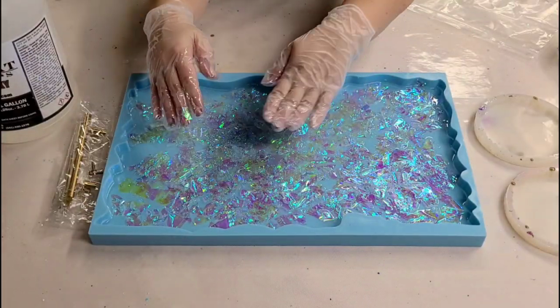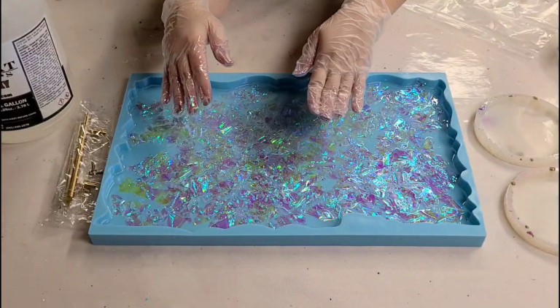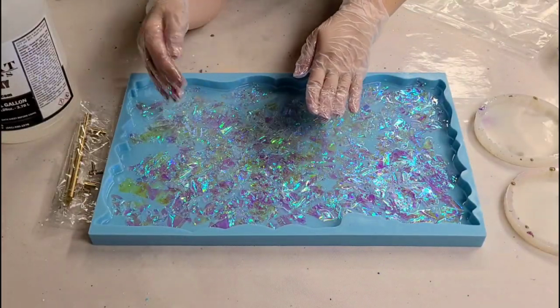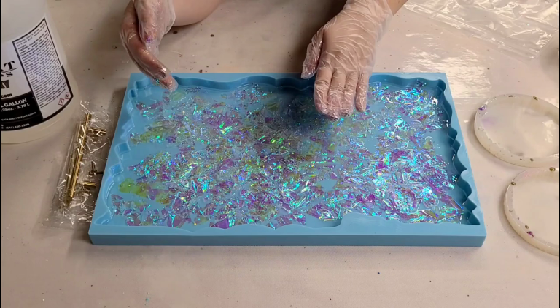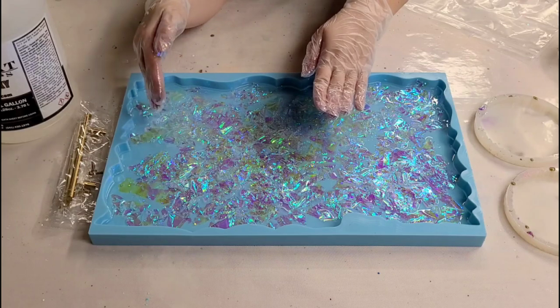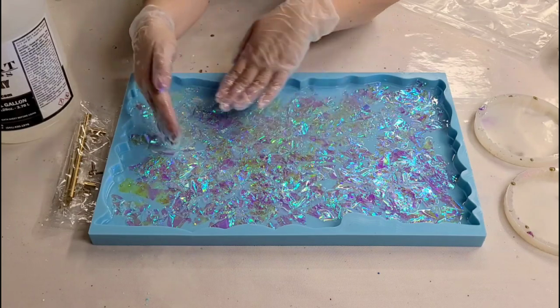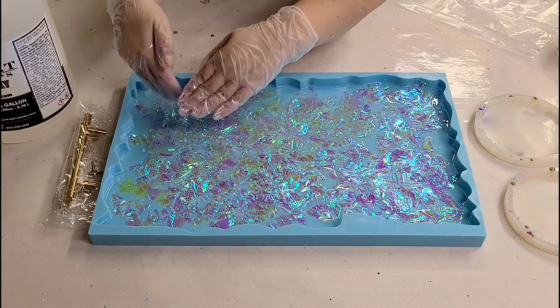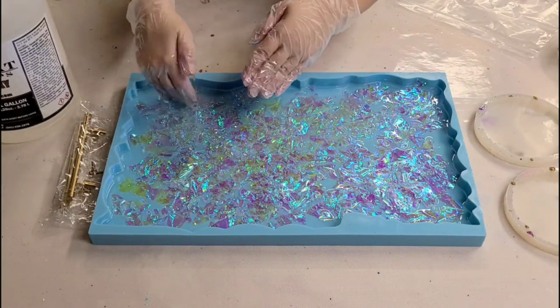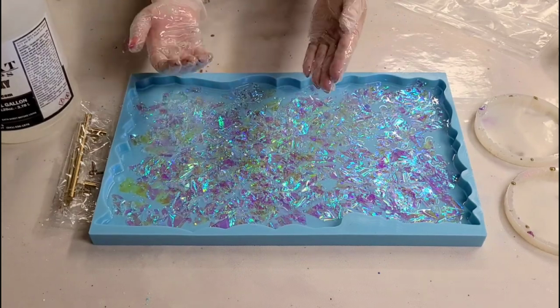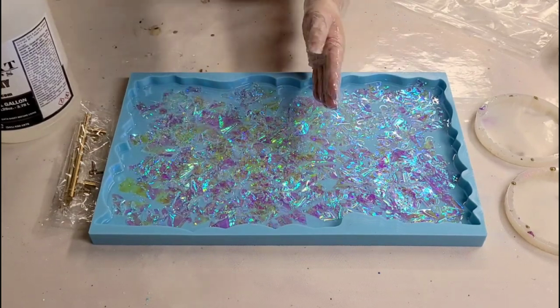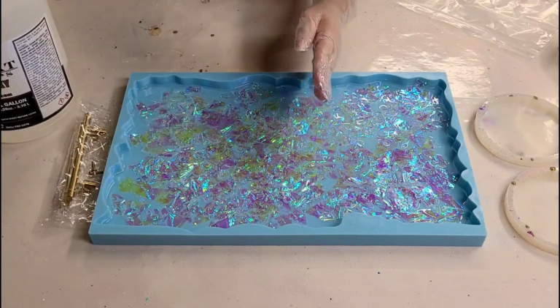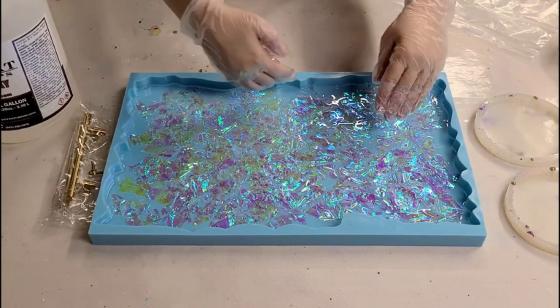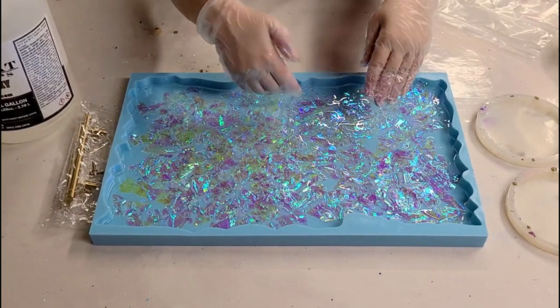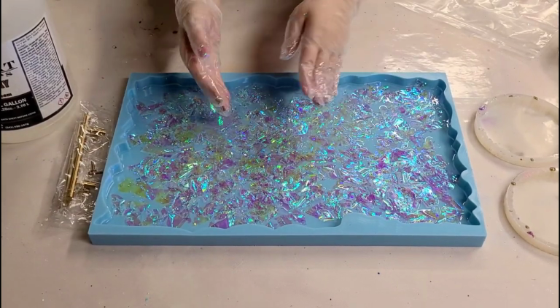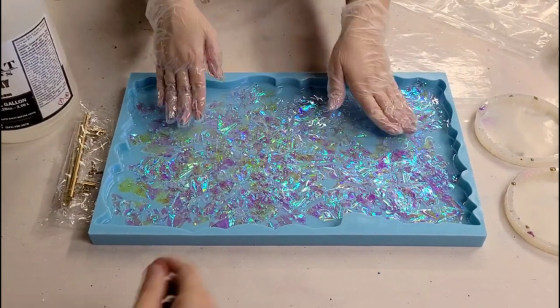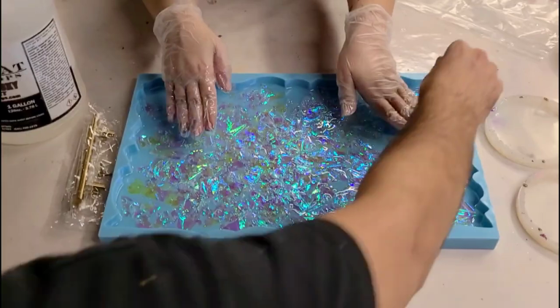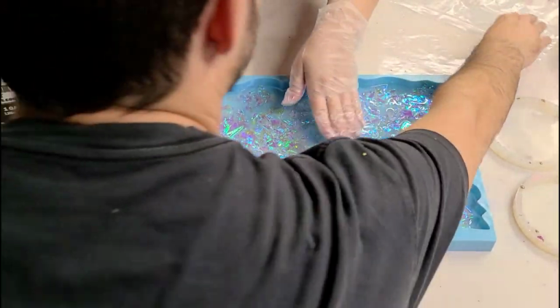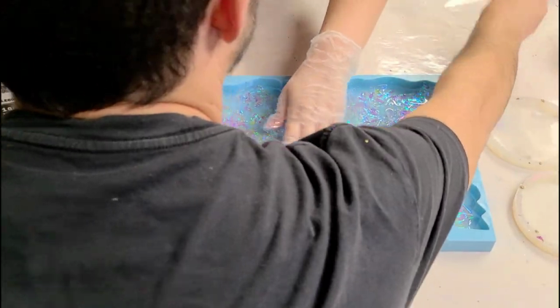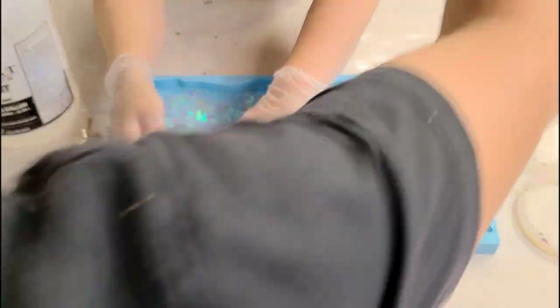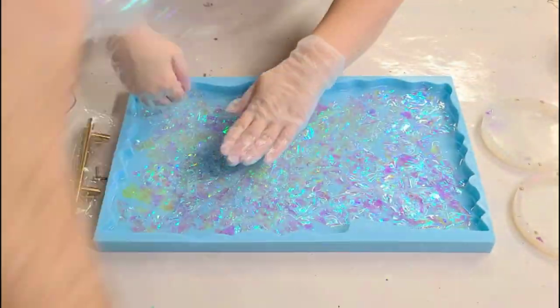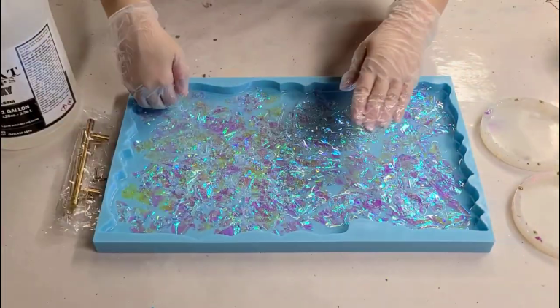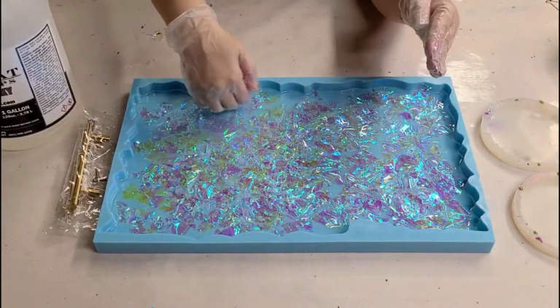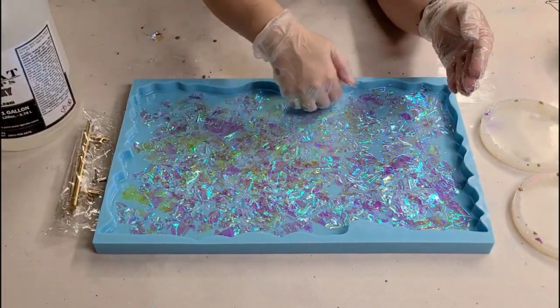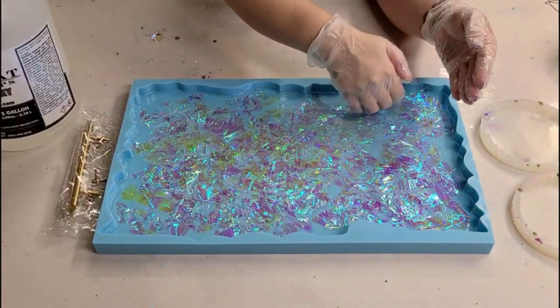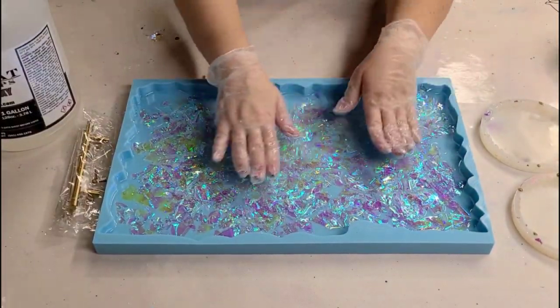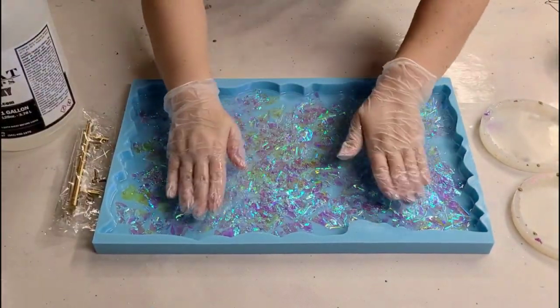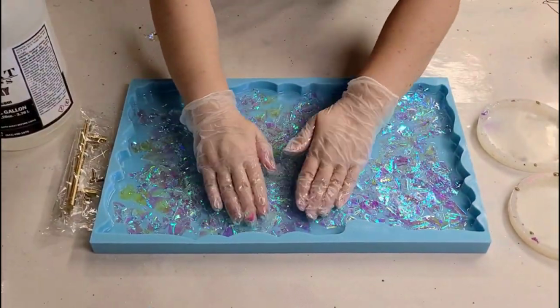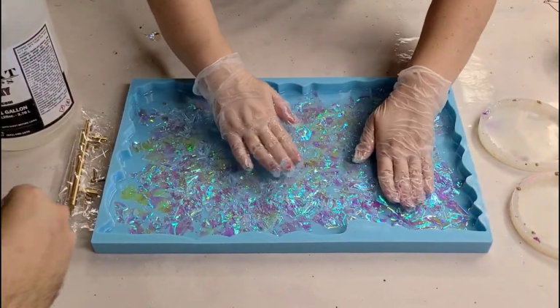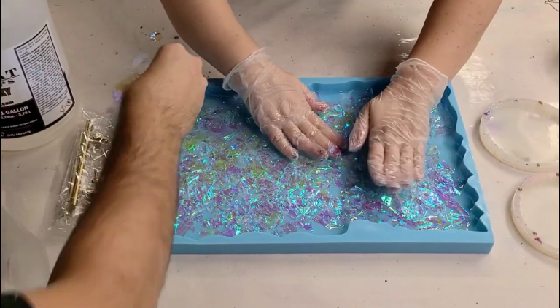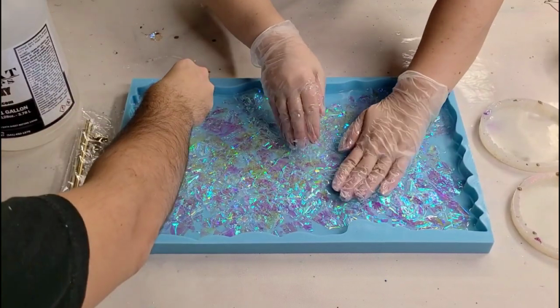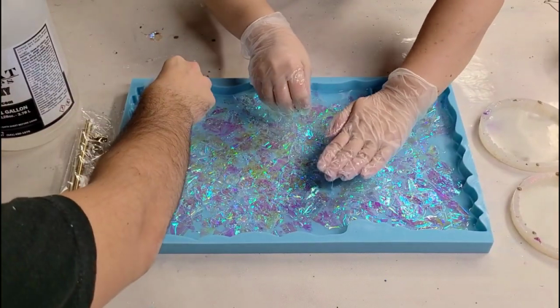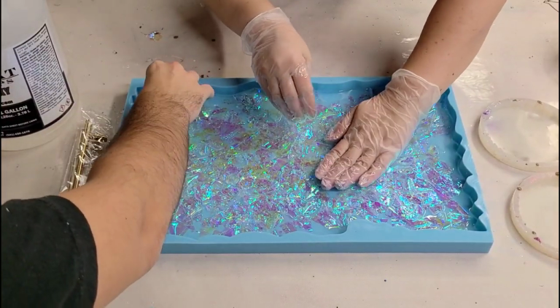I'm going to ask my friend Jake for some help — can you grab some more and just put it in sections where there isn't any? This is looking awesome though.